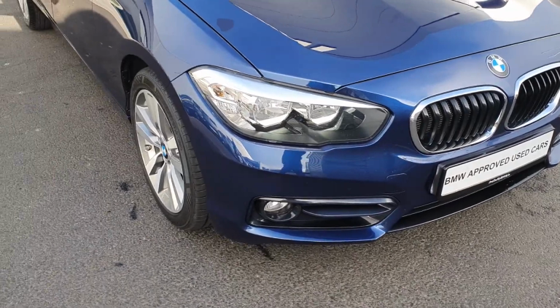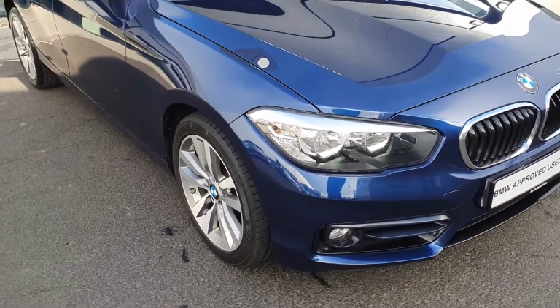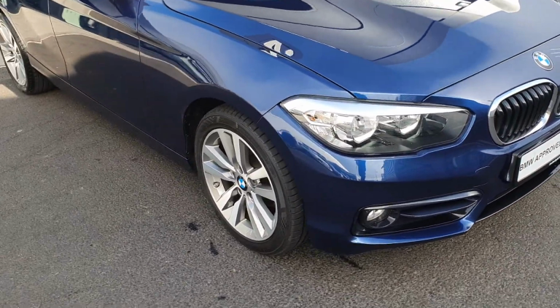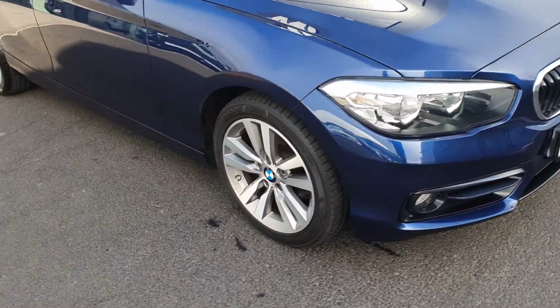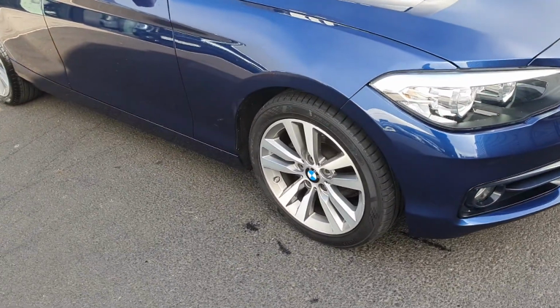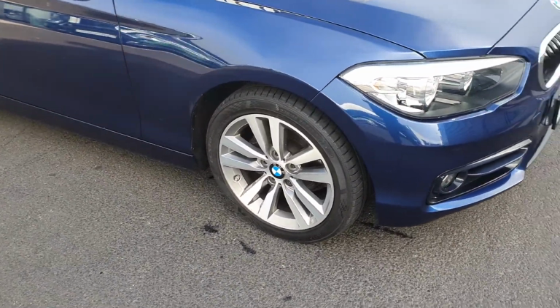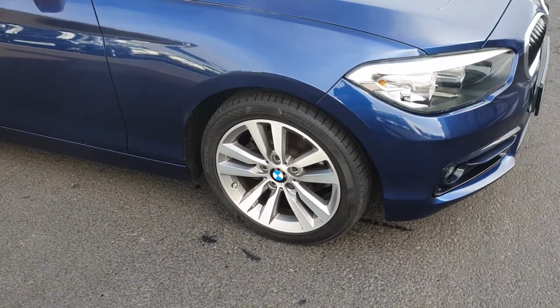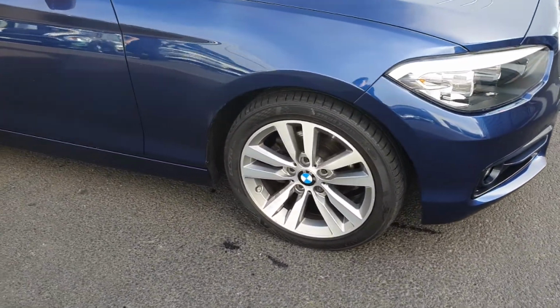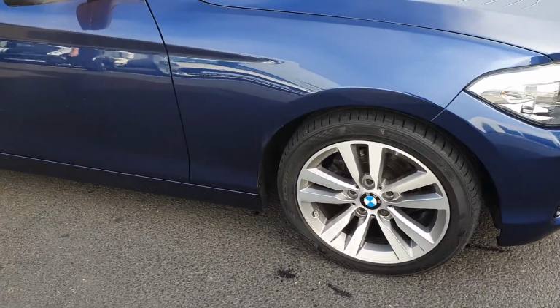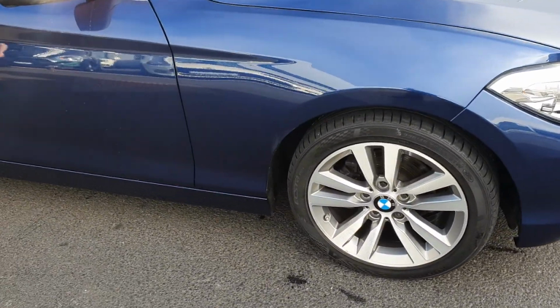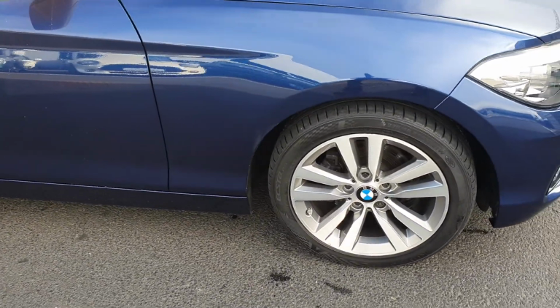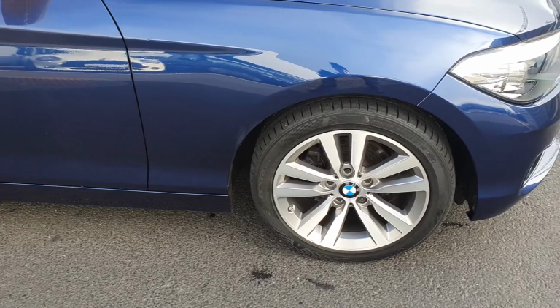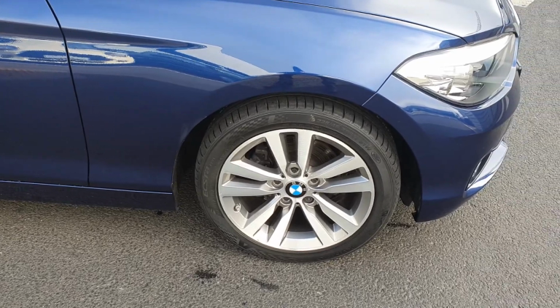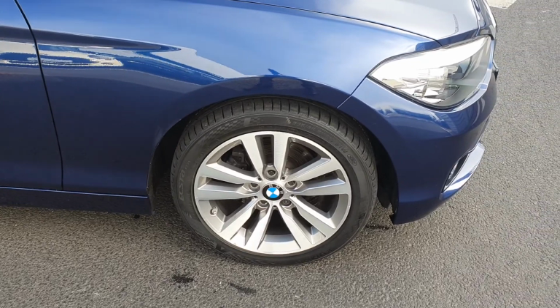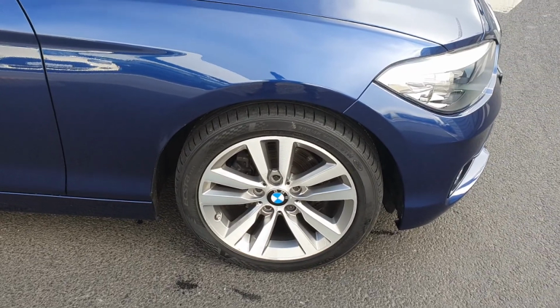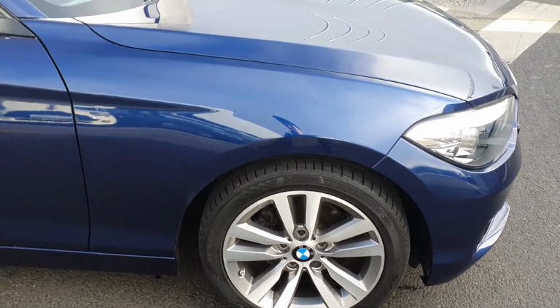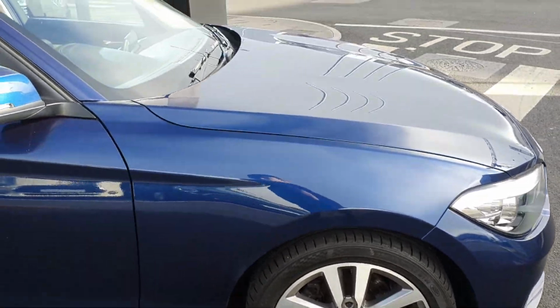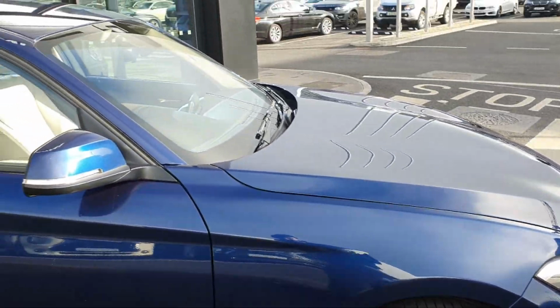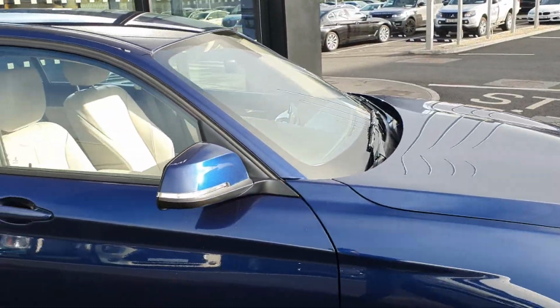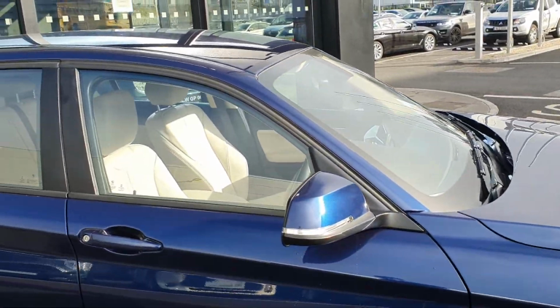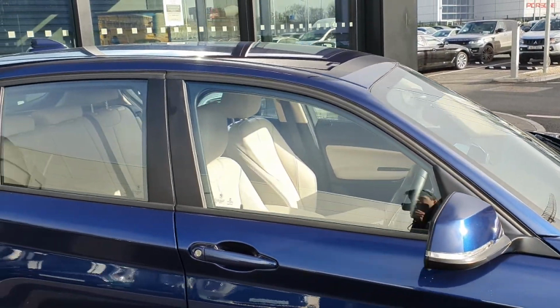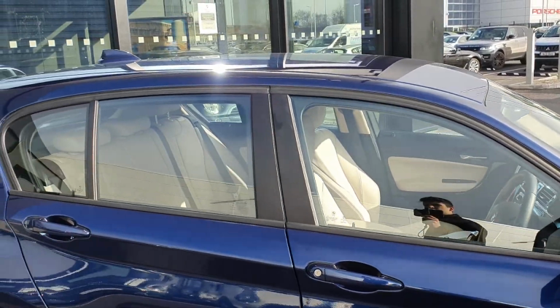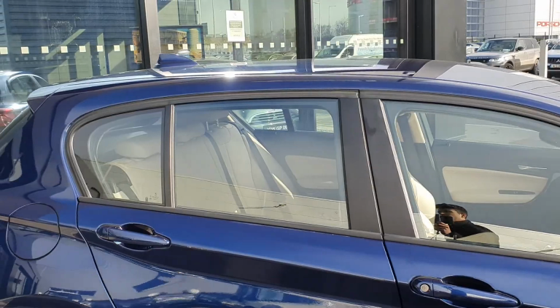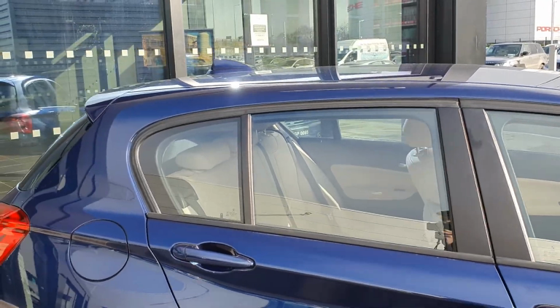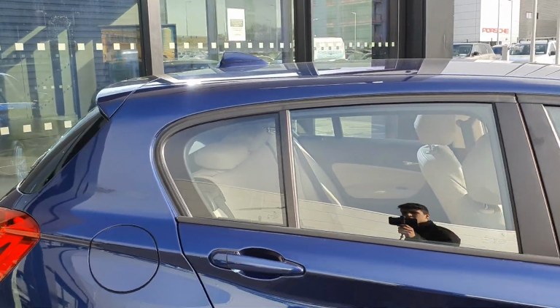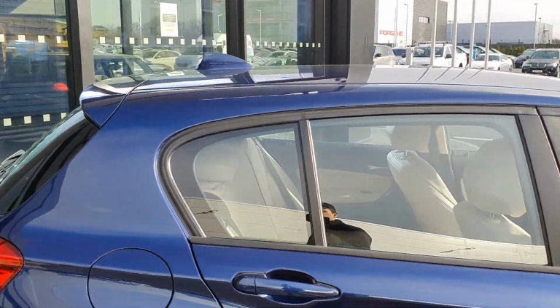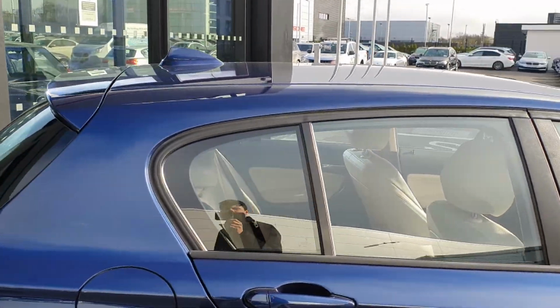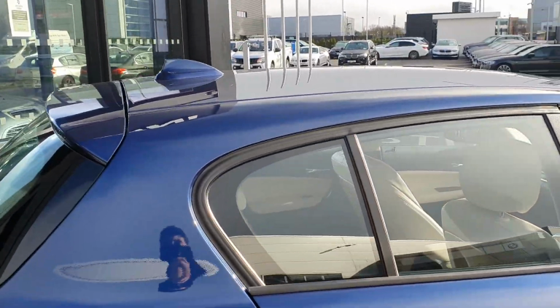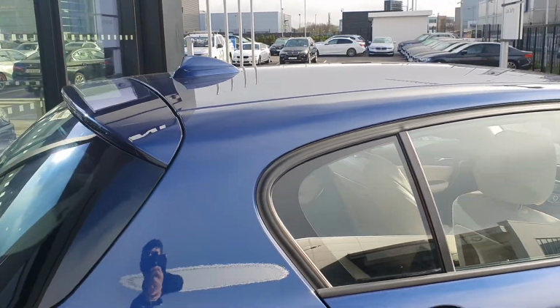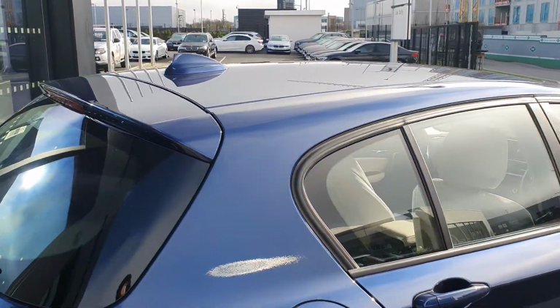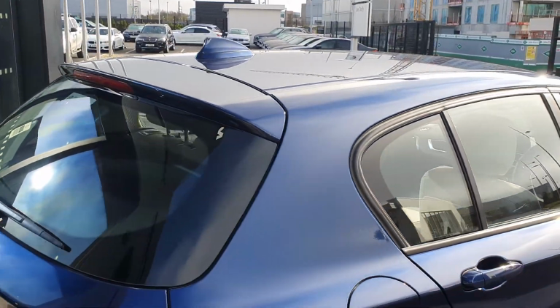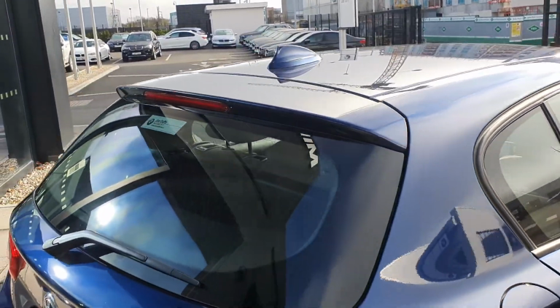Come around to the side, you have the V-spoke 17-inch BMW alloys on run-flat tyres. The high-gloss Shadowline trim surrounding the windows. The shark fin aerial up top.